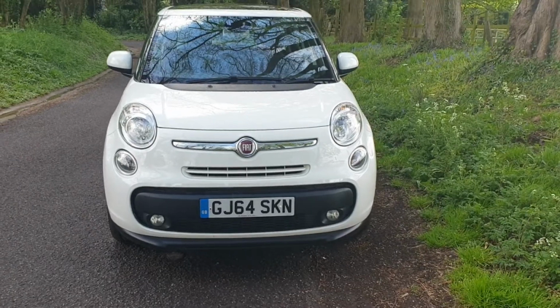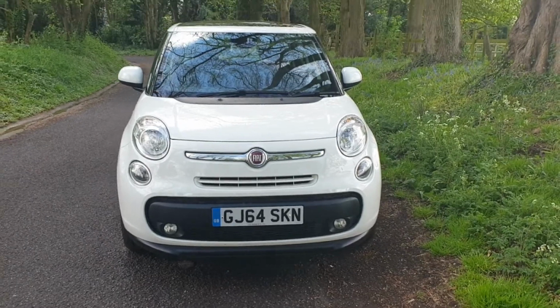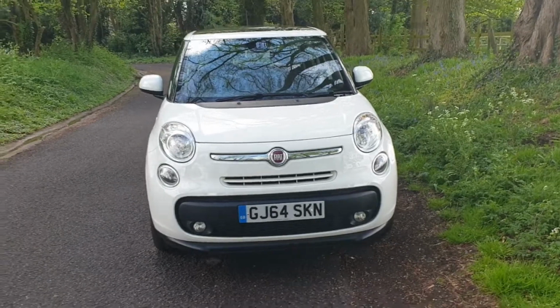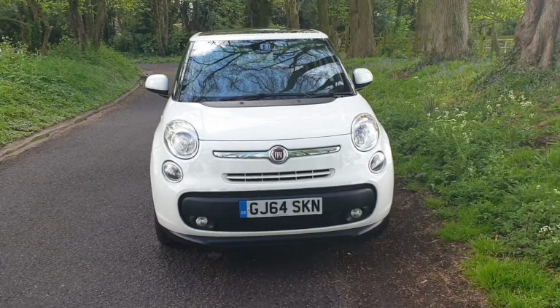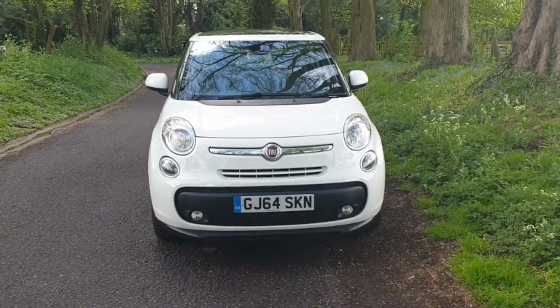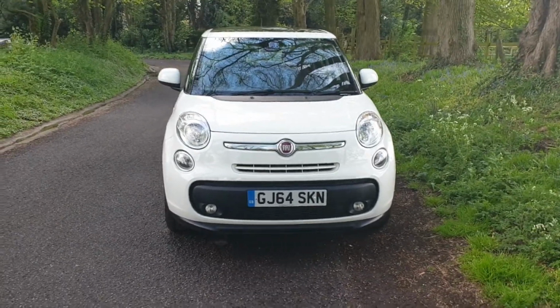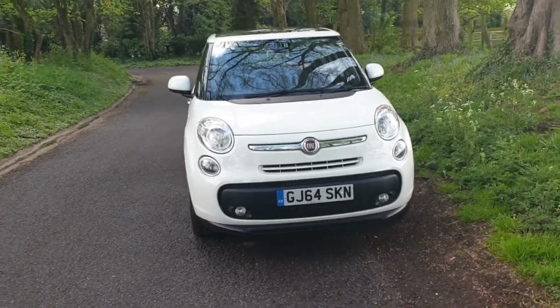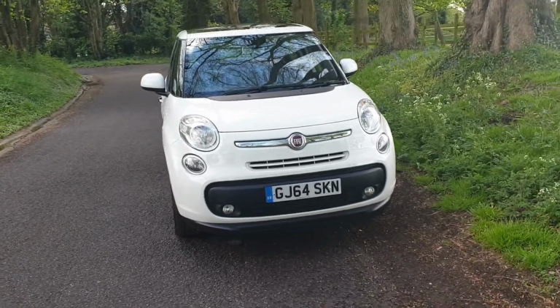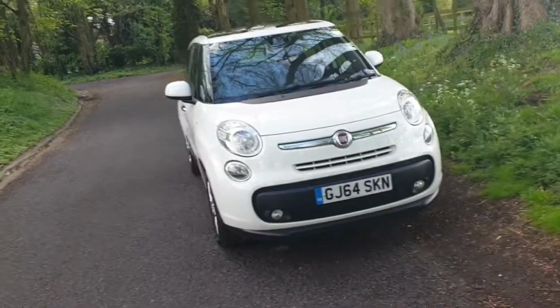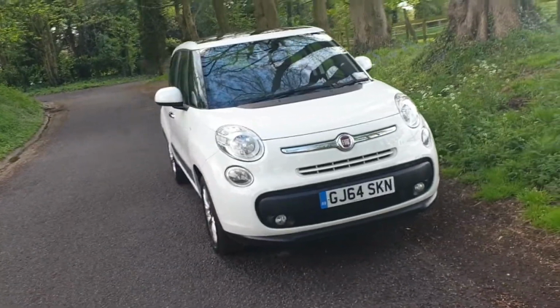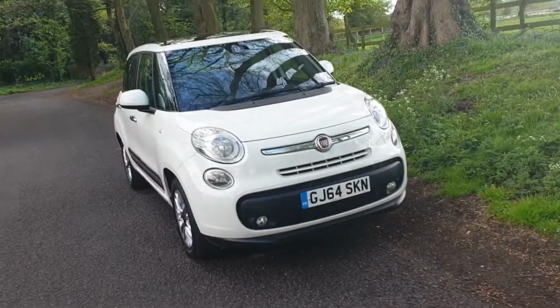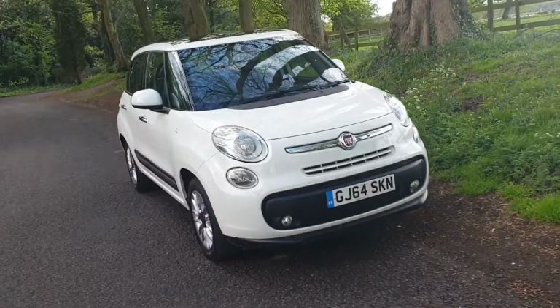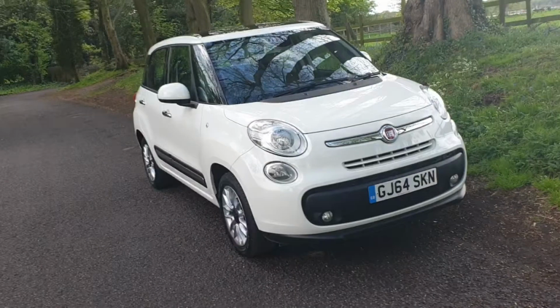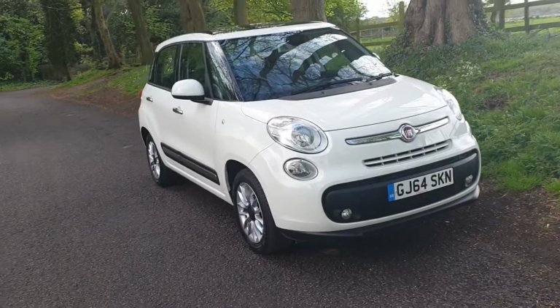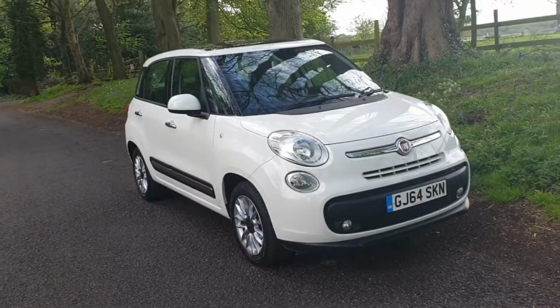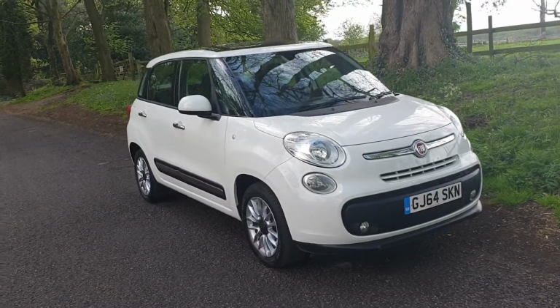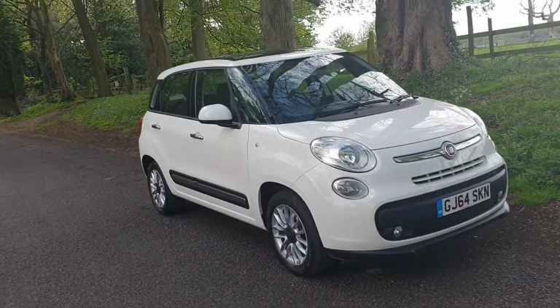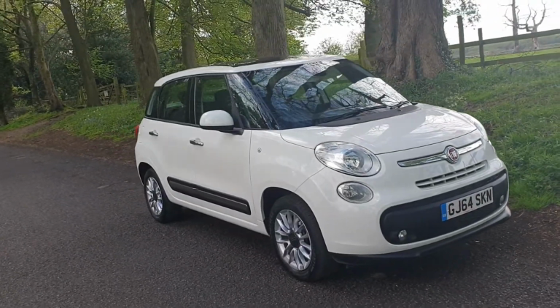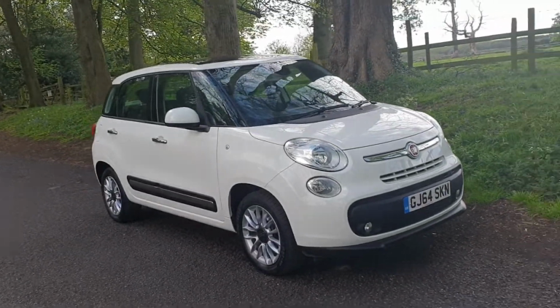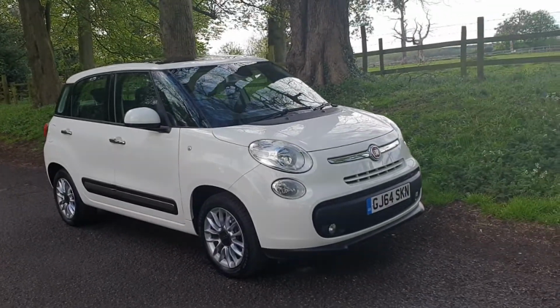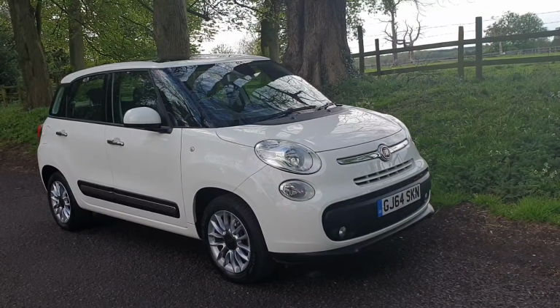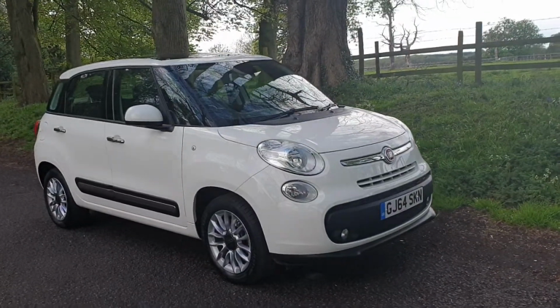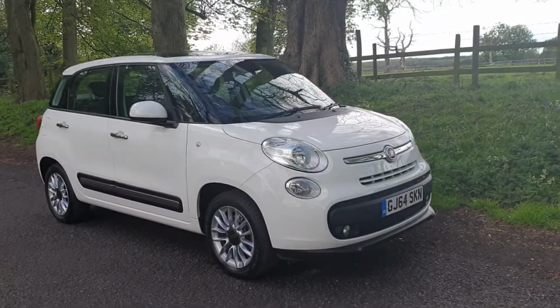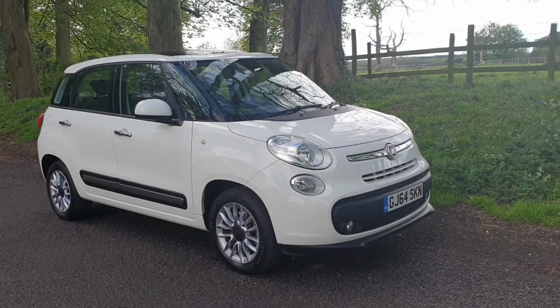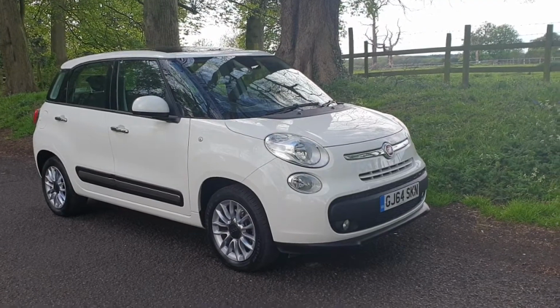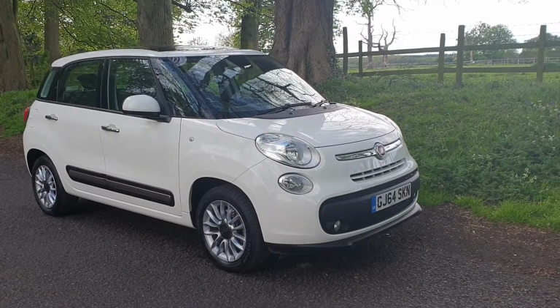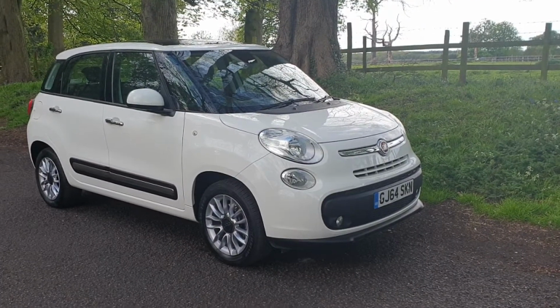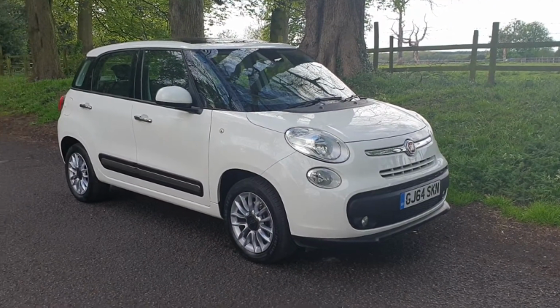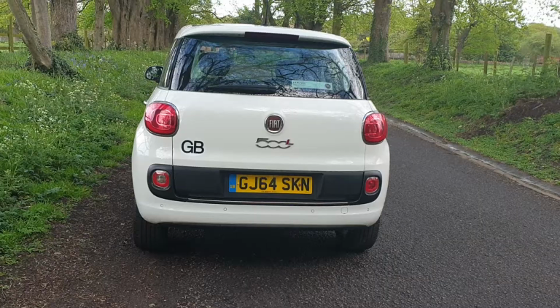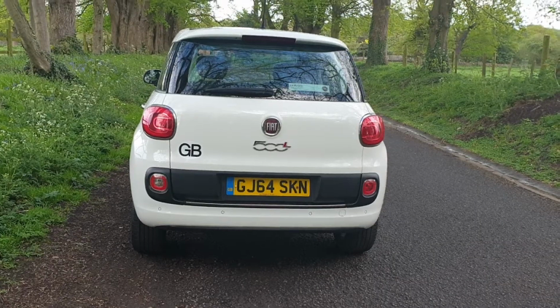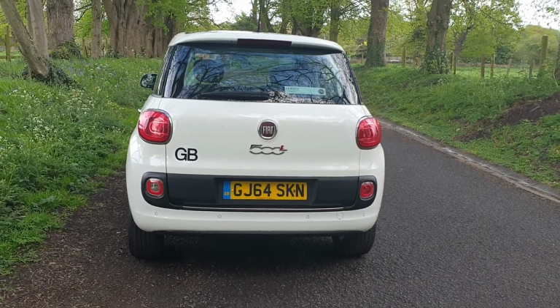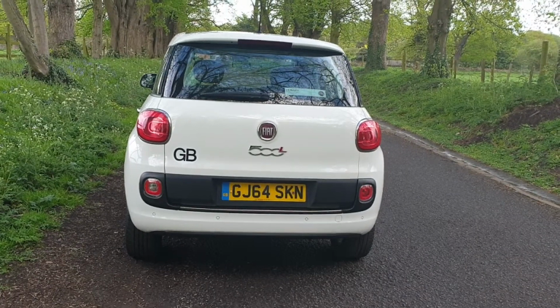So there you have it — a nice, funky looking family car, economical to run, but with the engine to cope with longer journeys as well. A good all-rounder, easy to drive, nice driving position. On sale today.